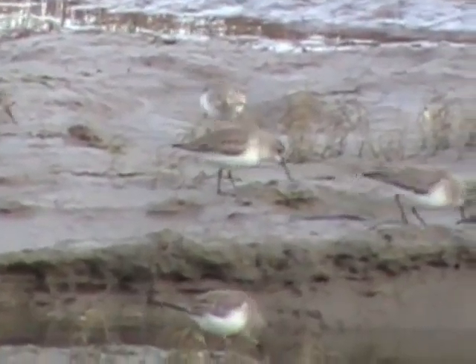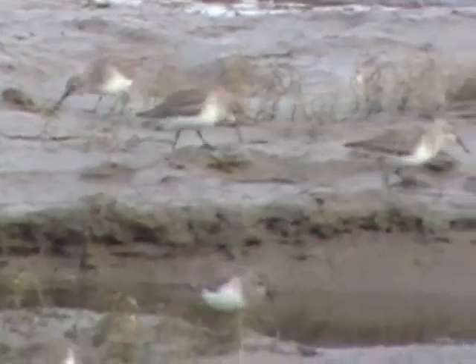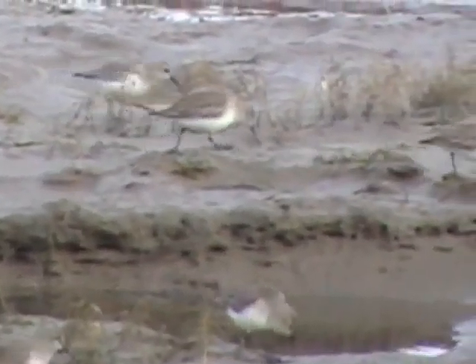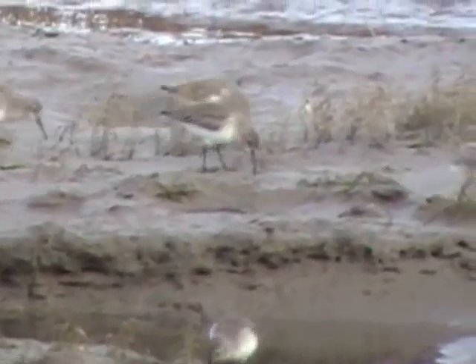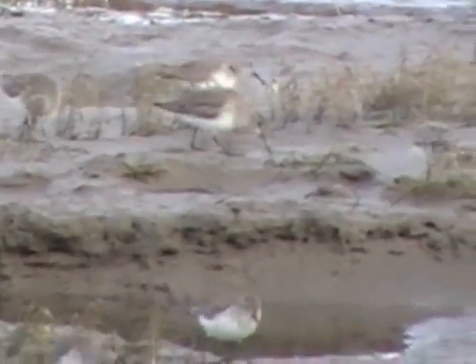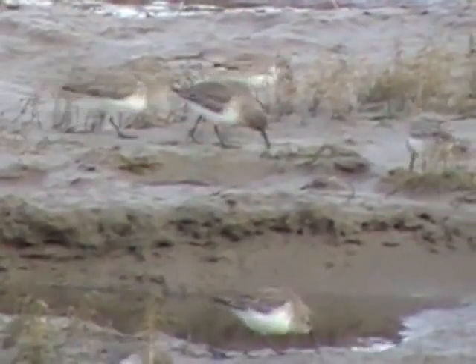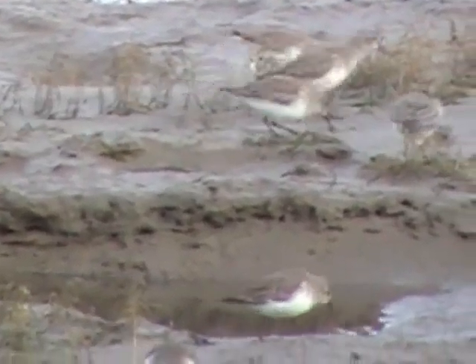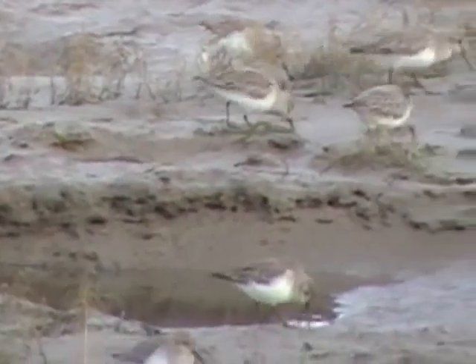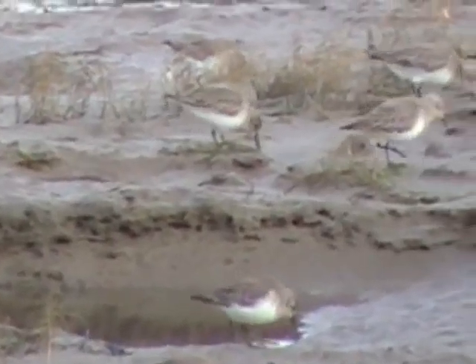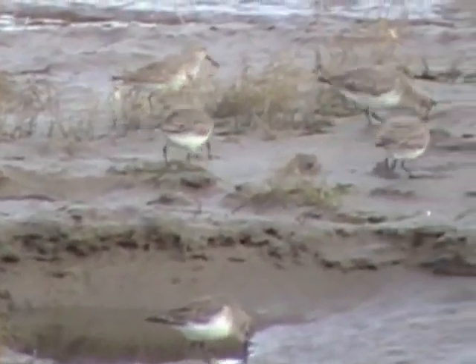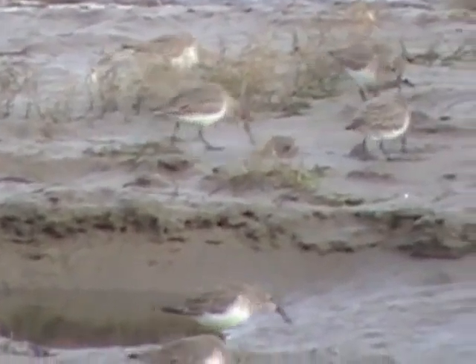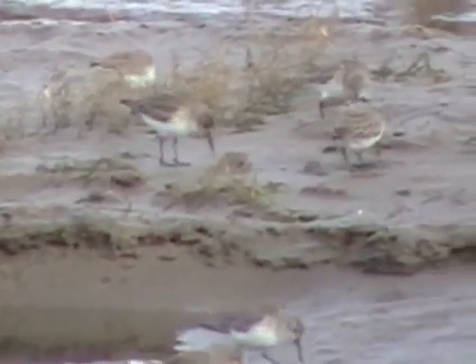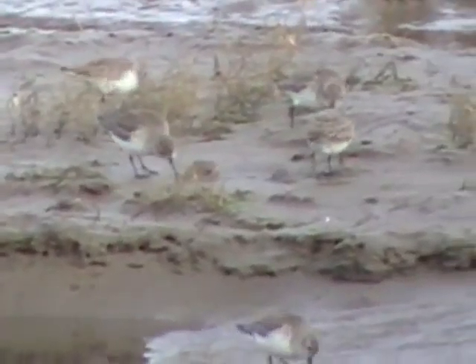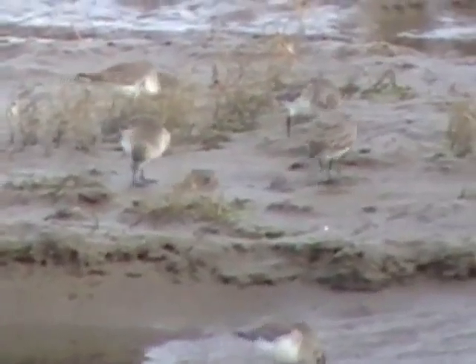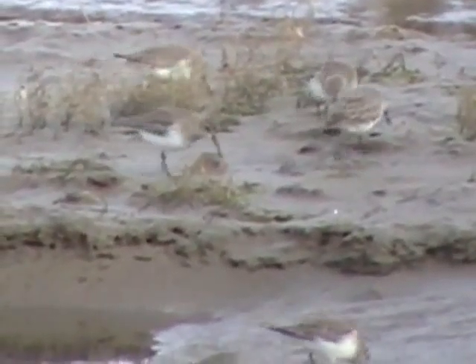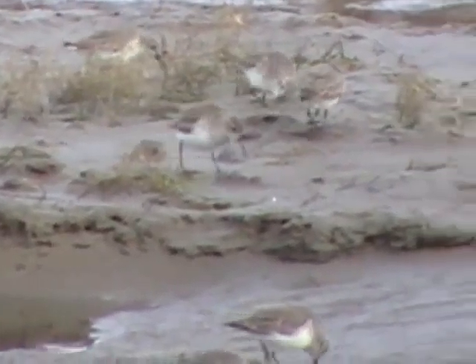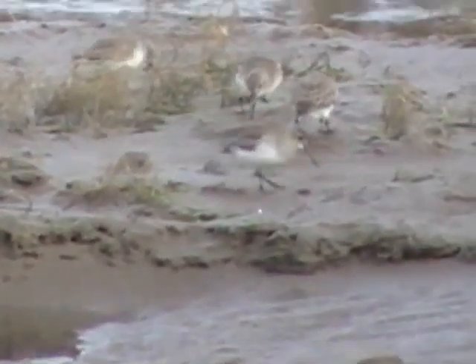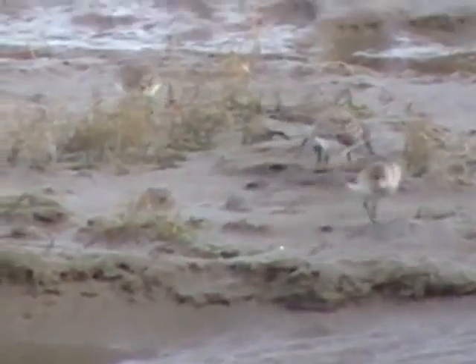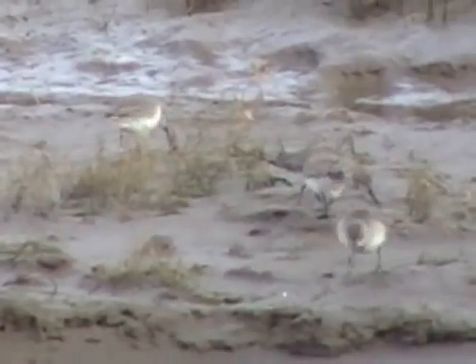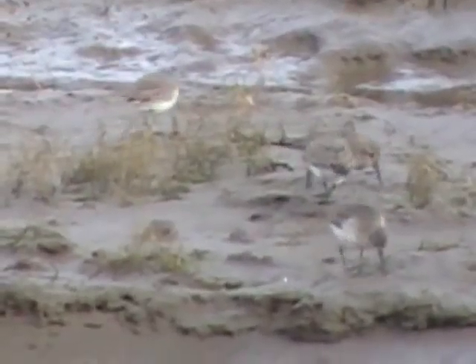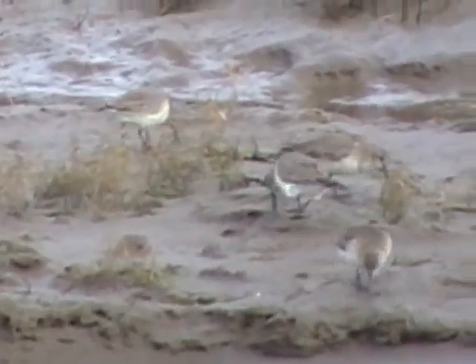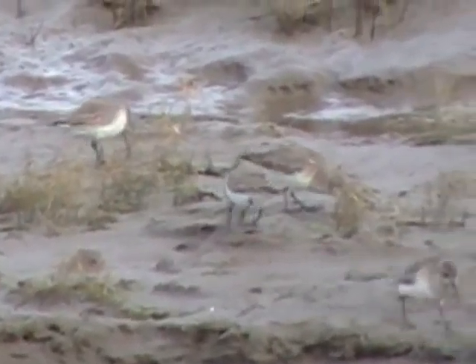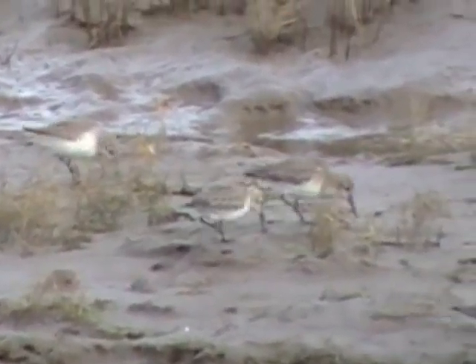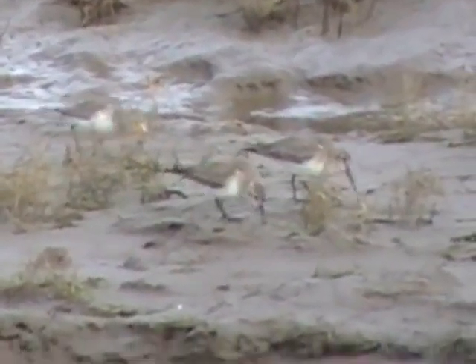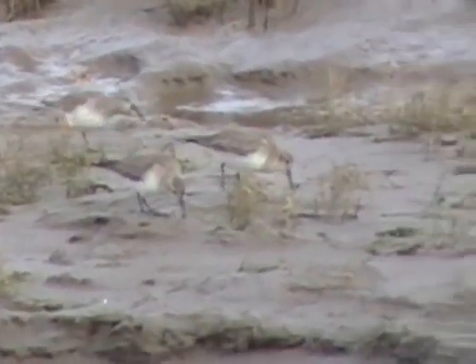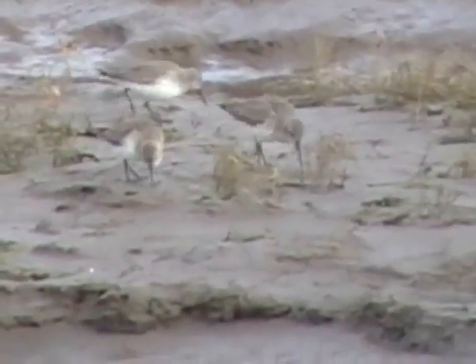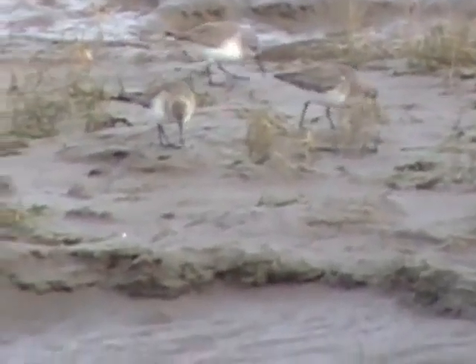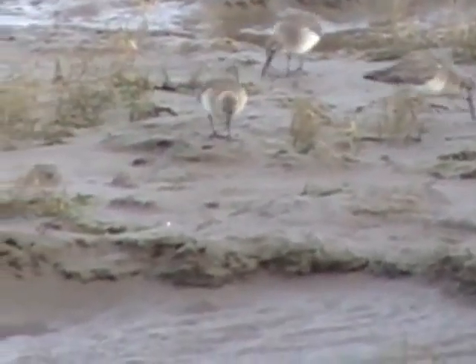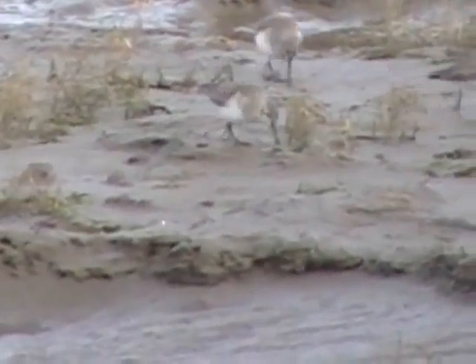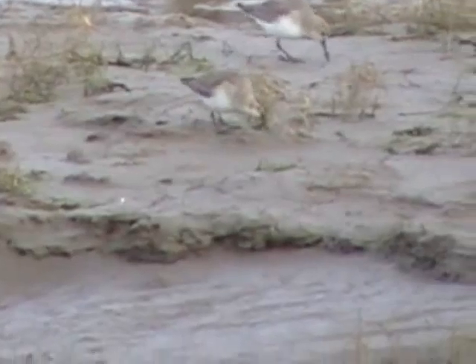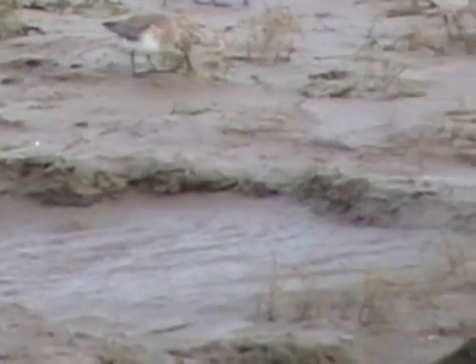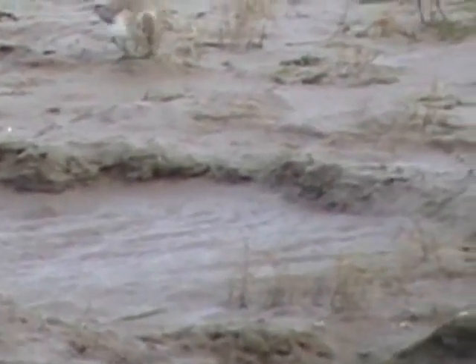Something in the region of 5,000 people read the blog each day, so one of you must be a birdwatcher. What do you think? Are these winter Dunlin, or are they something else that I've completely managed to misidentify? They are lovely, whatever they are.